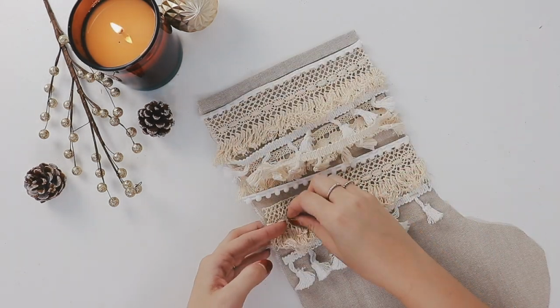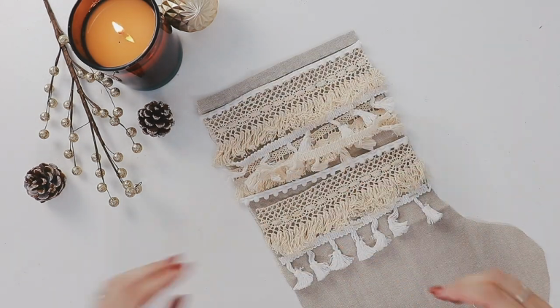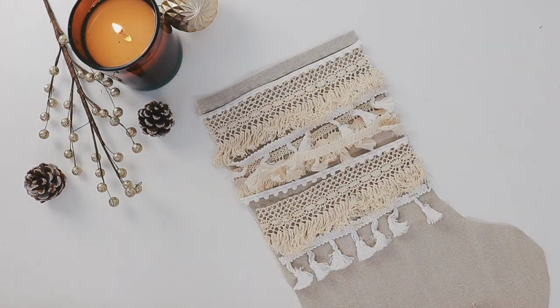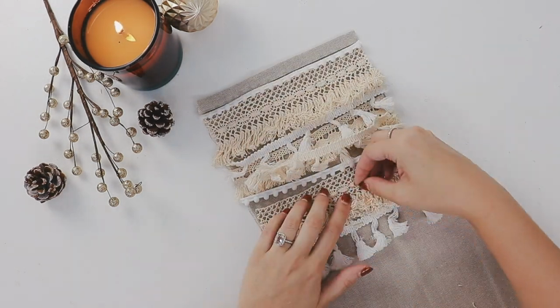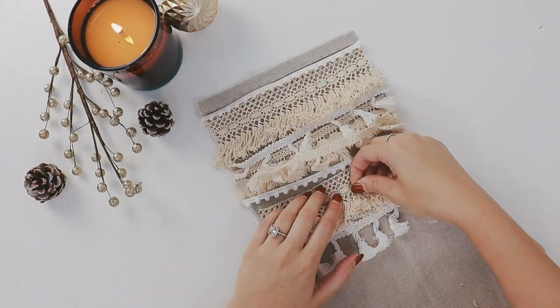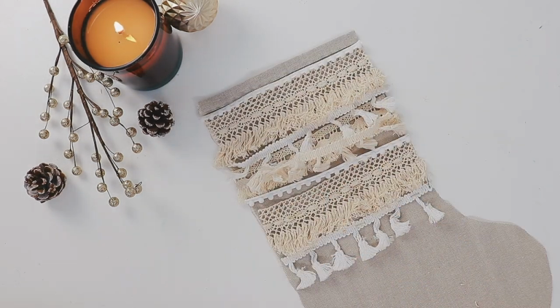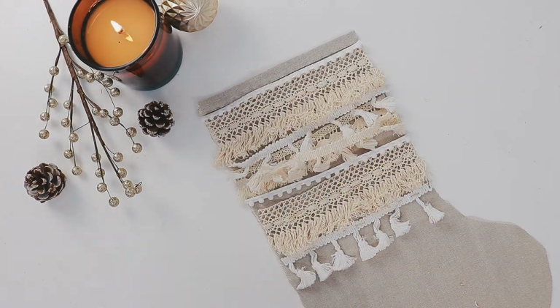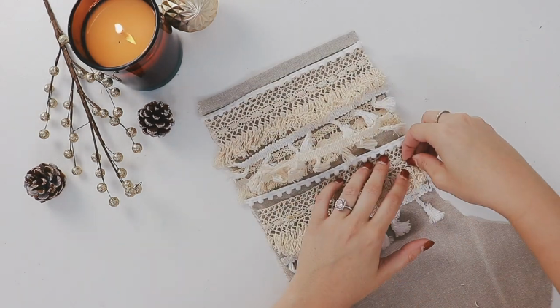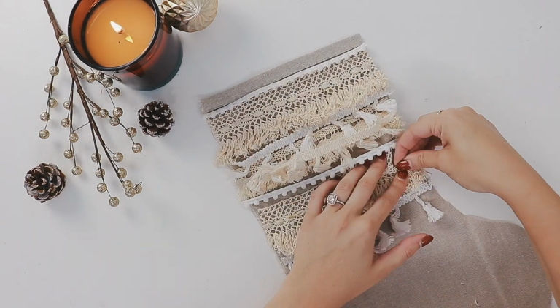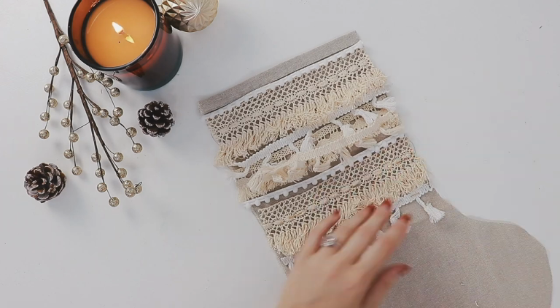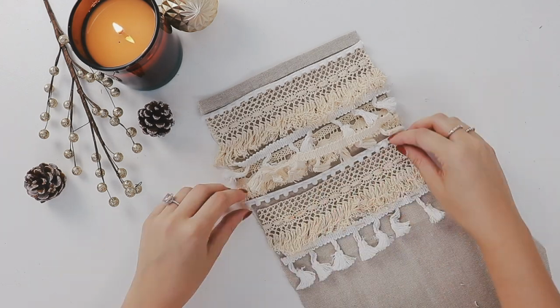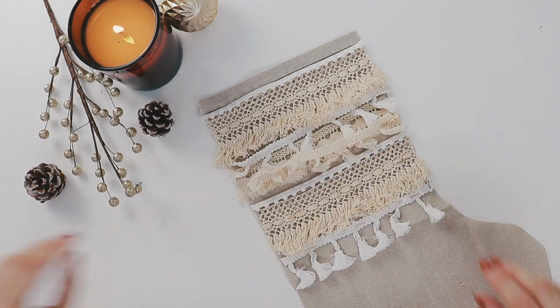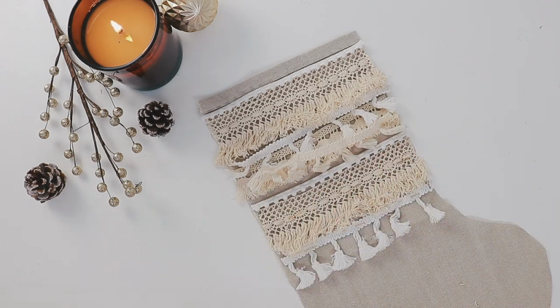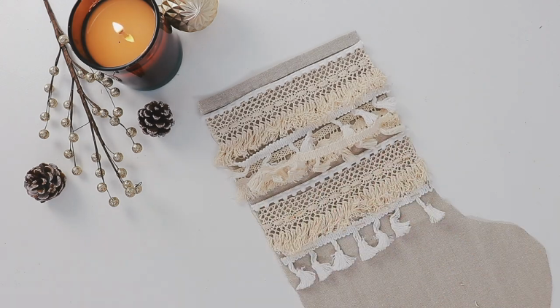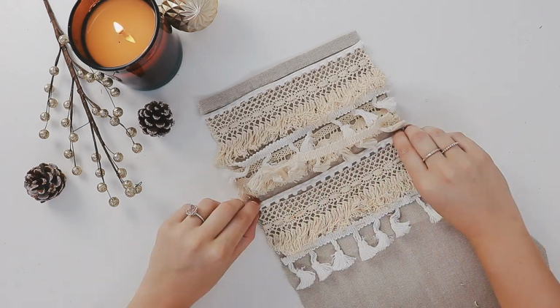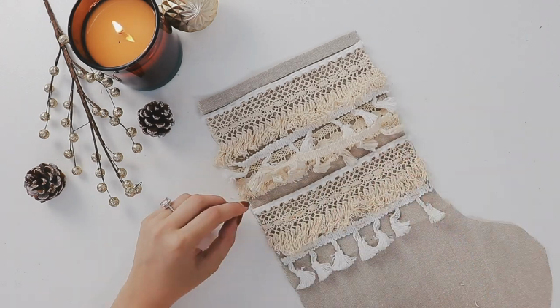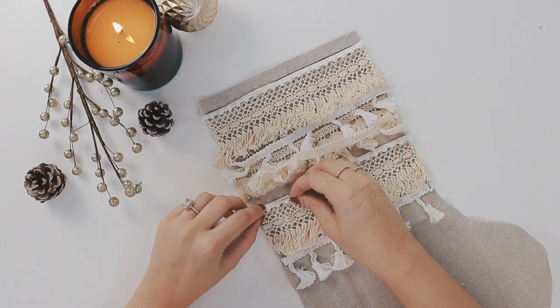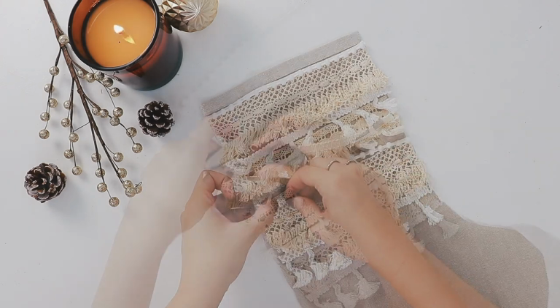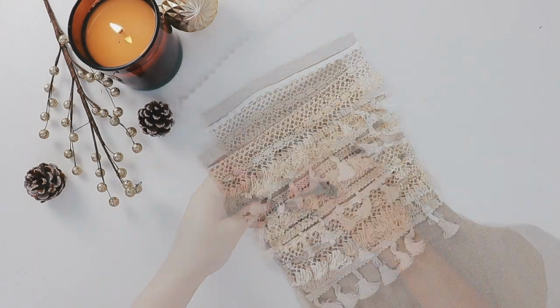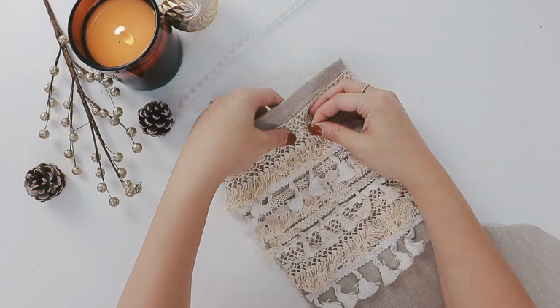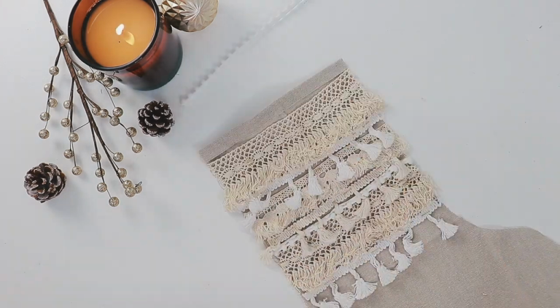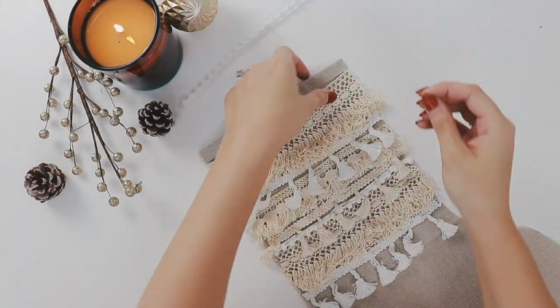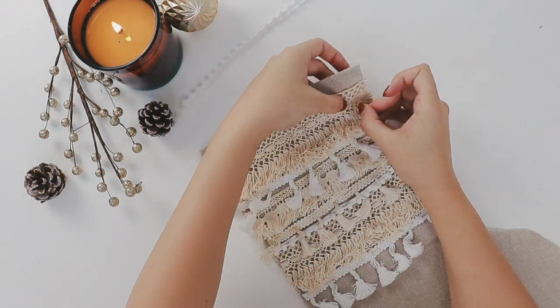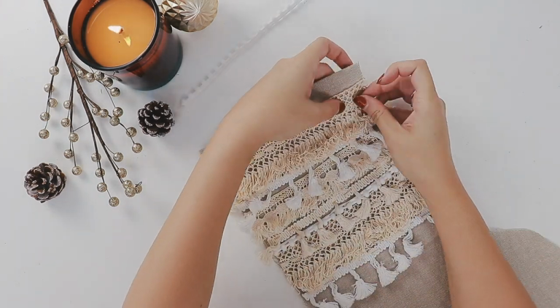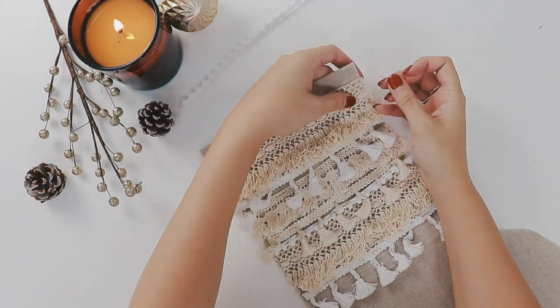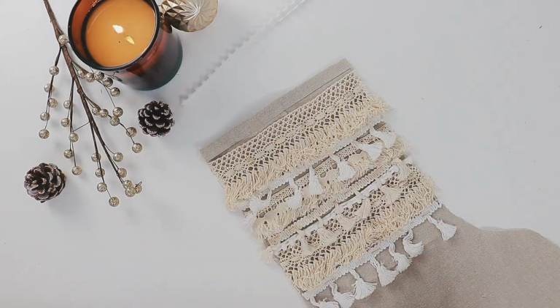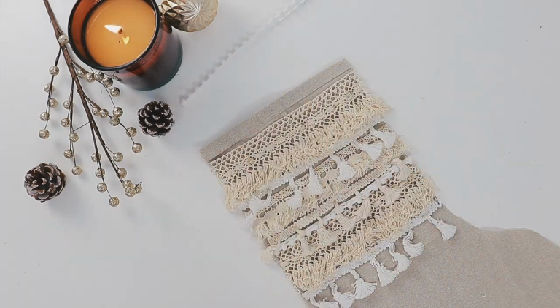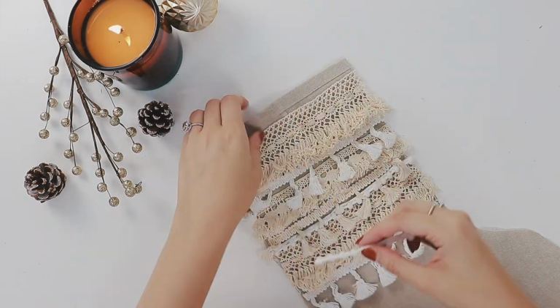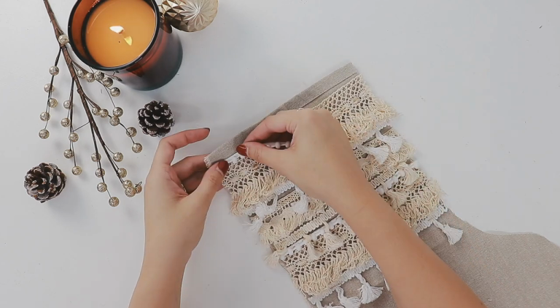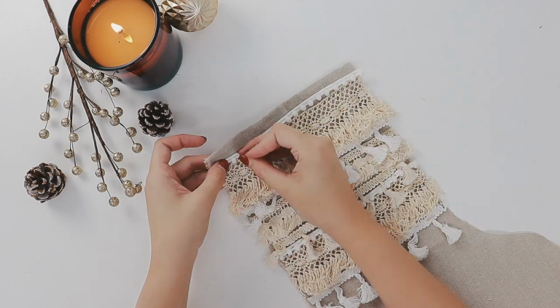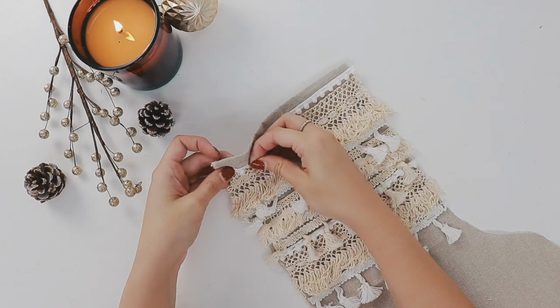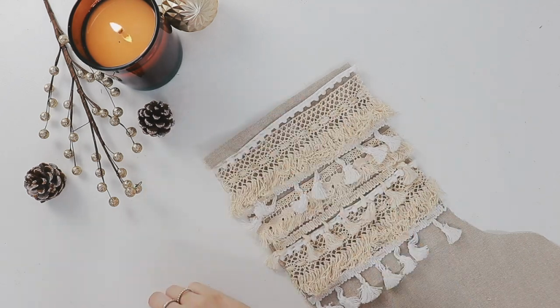Once you have finished deciding how you want to lay the trims out, go ahead and pin them all down. You don't have to sew them on — you can also glue them on if you like.